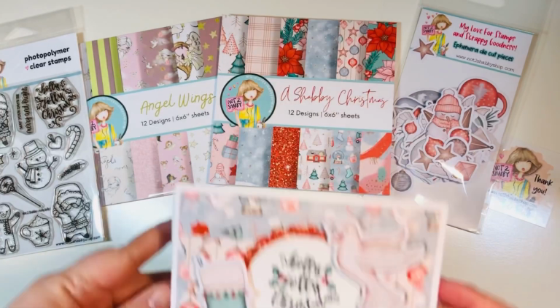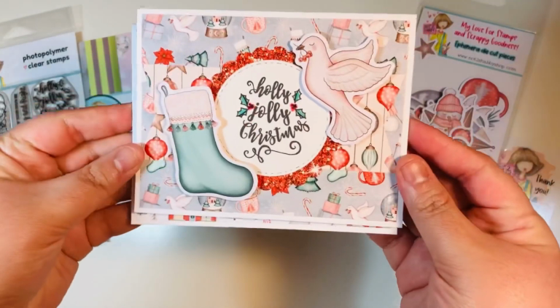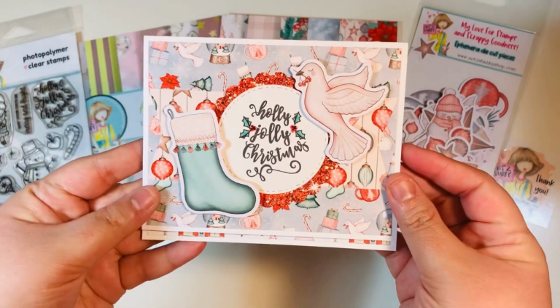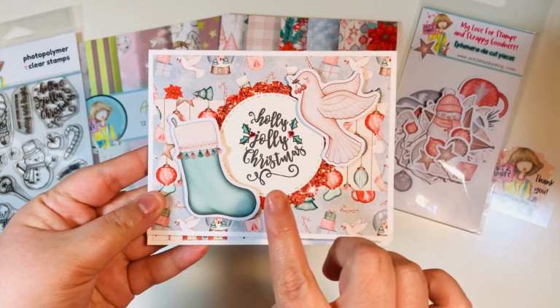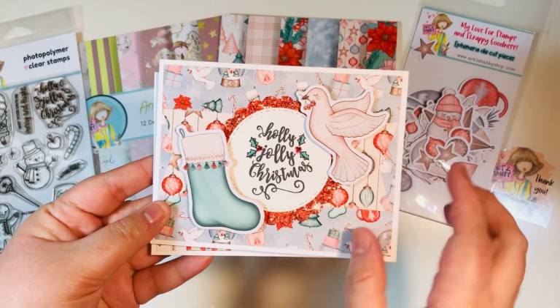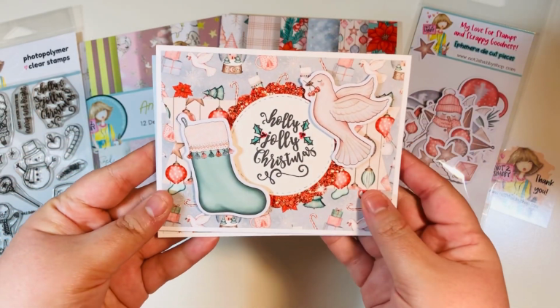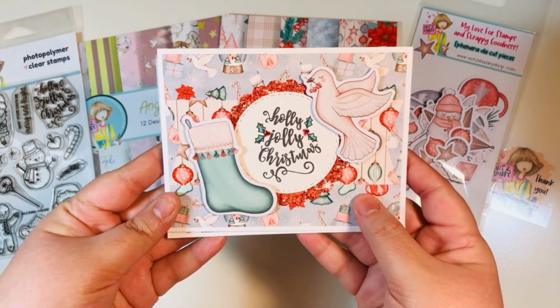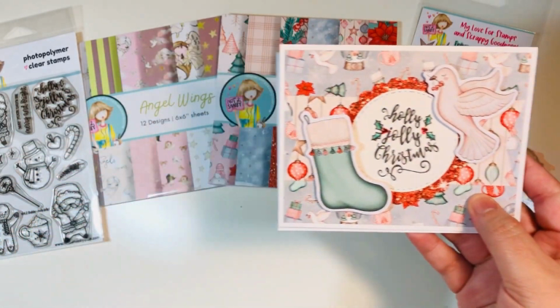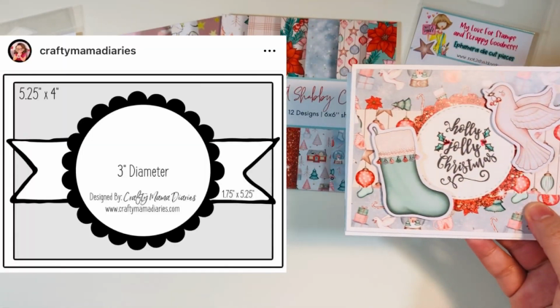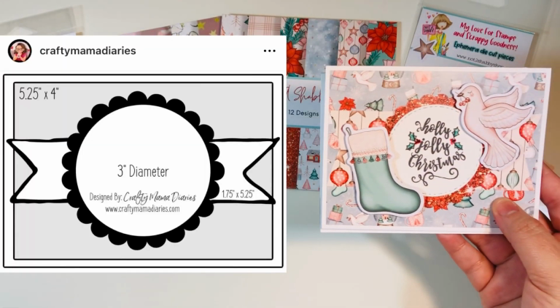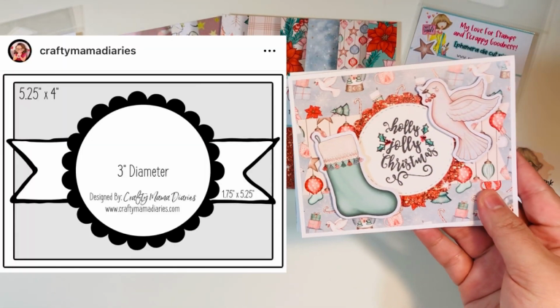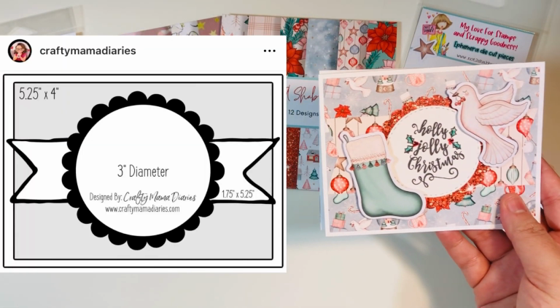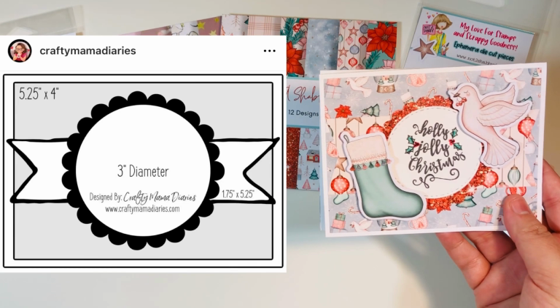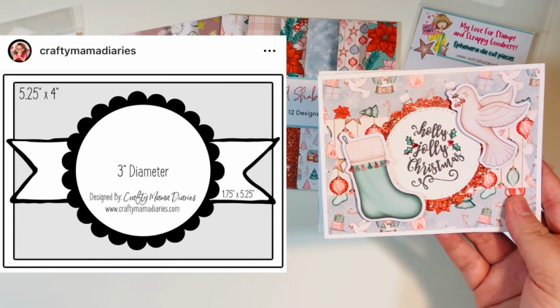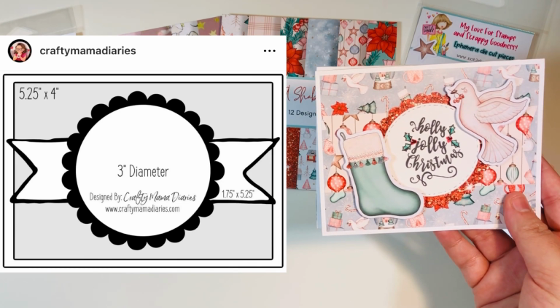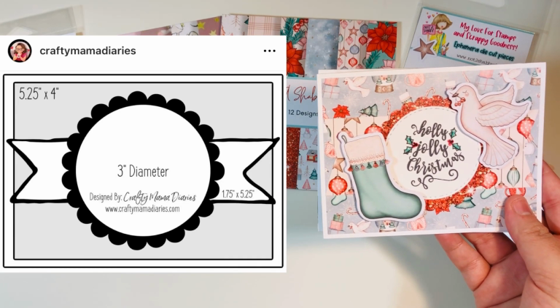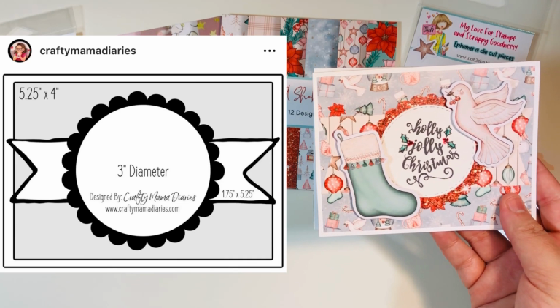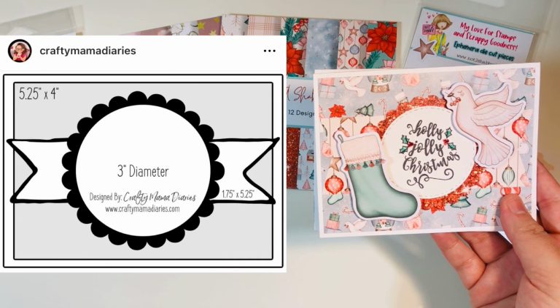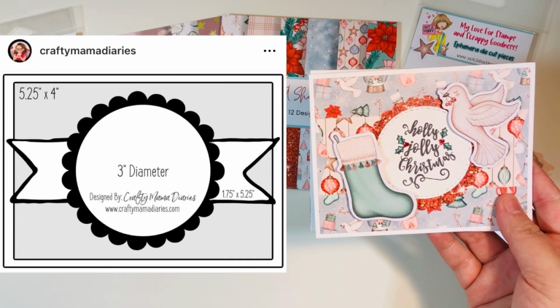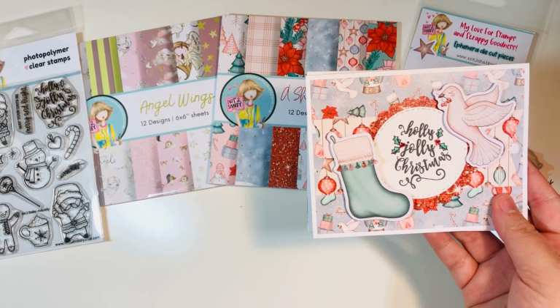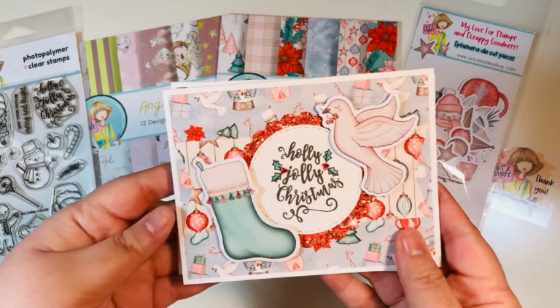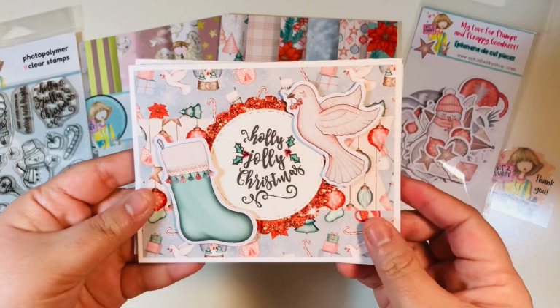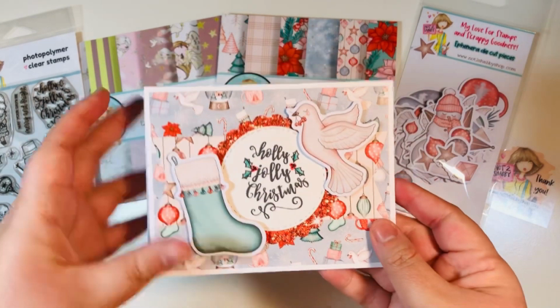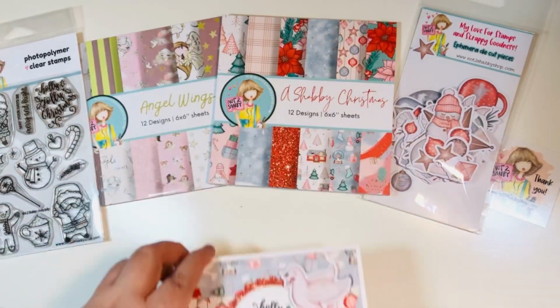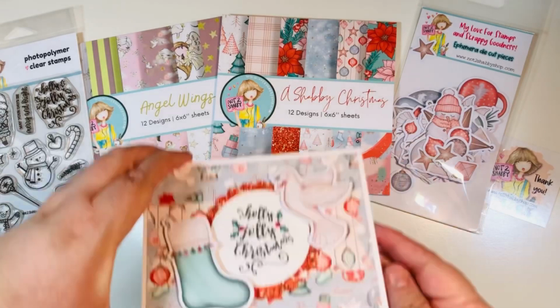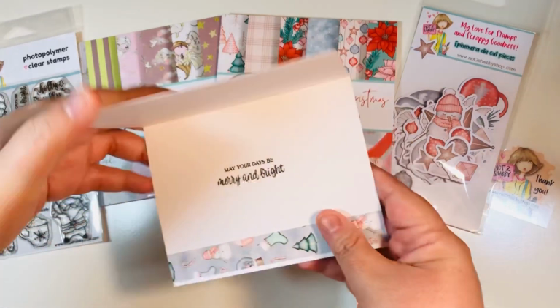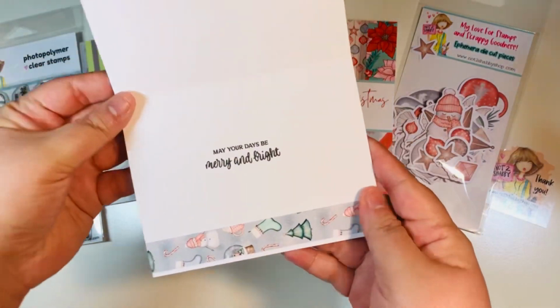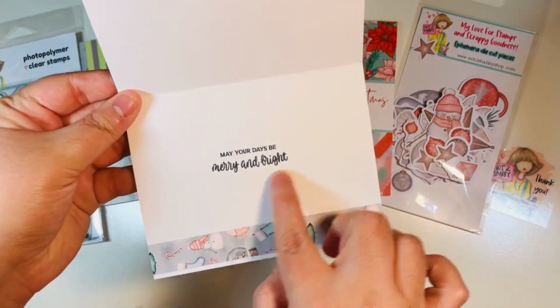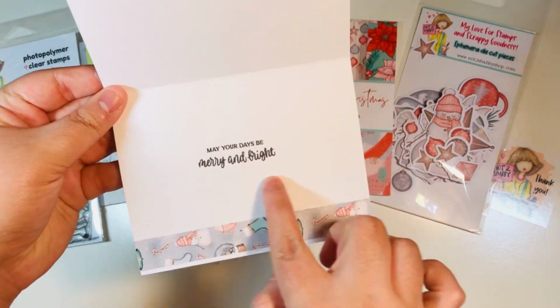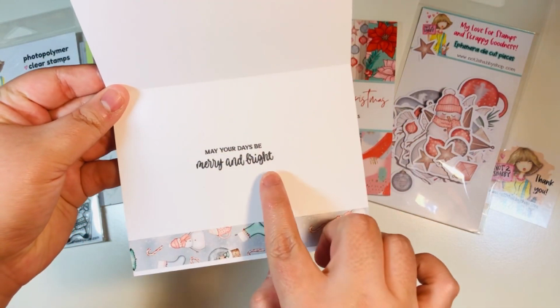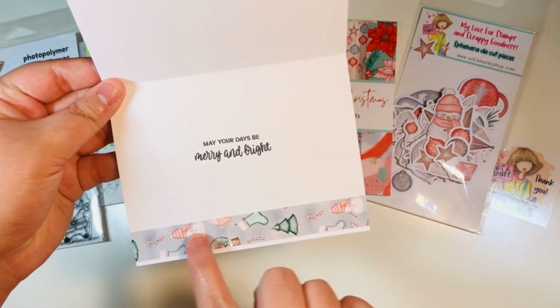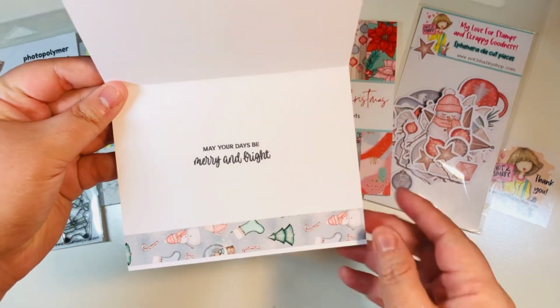I did make six total cards. We're going to make one on camera together. I'm following the Crafty Mama Diaries sketch — I think this was her sketch number one, her first sketch. I'm just obsessed with this because you can basically turn it into a no-scrap sketch.